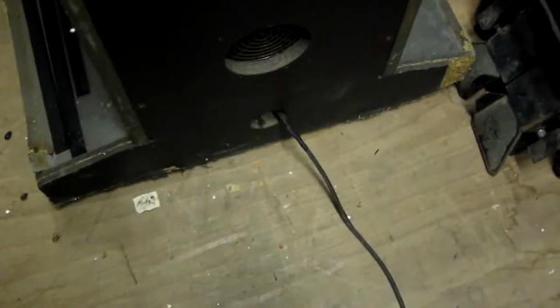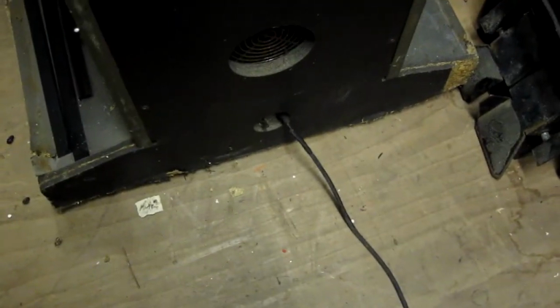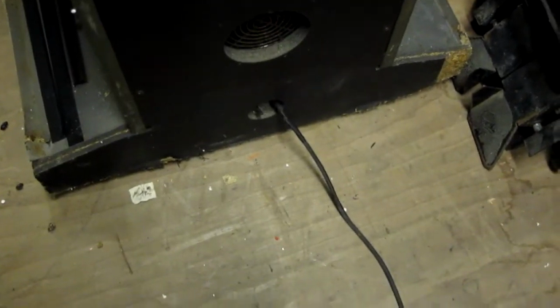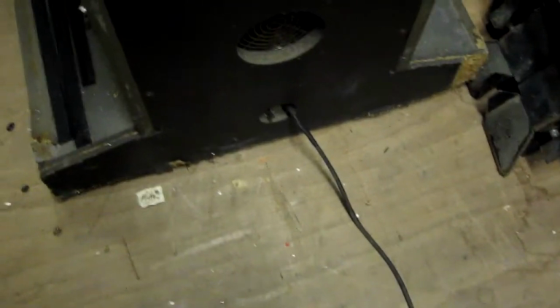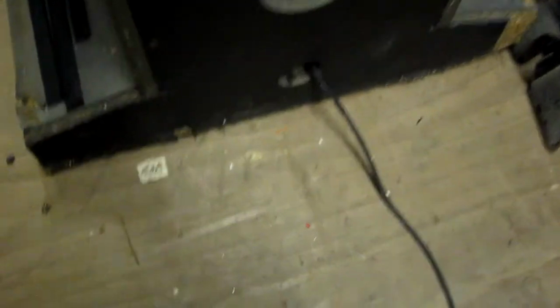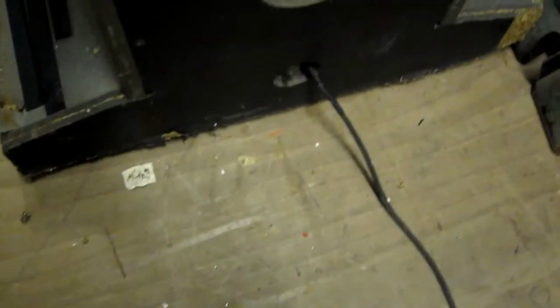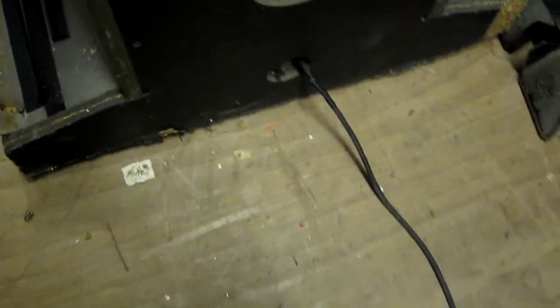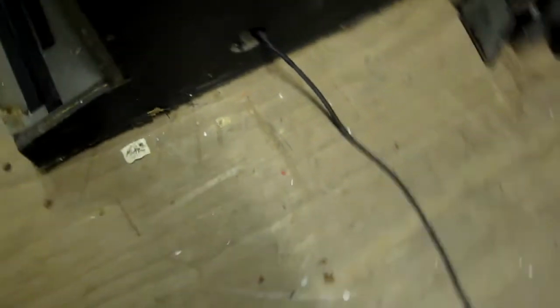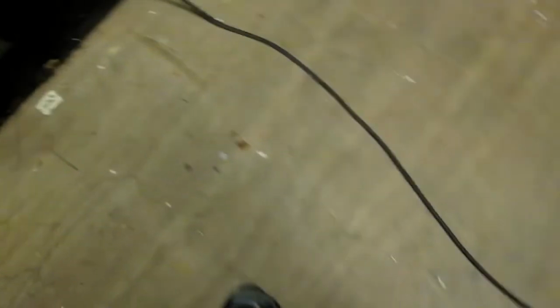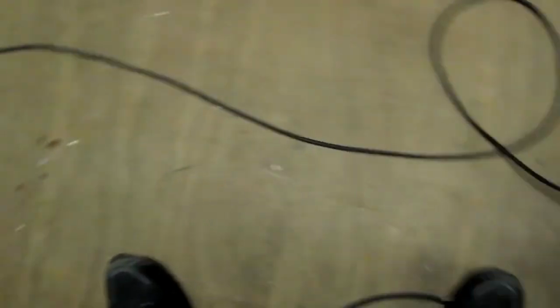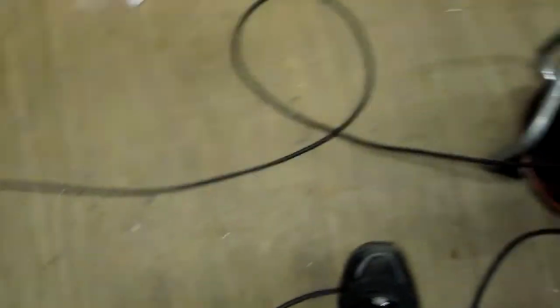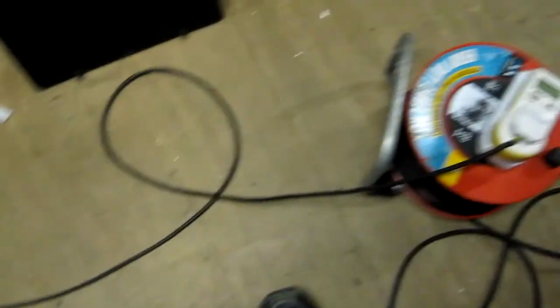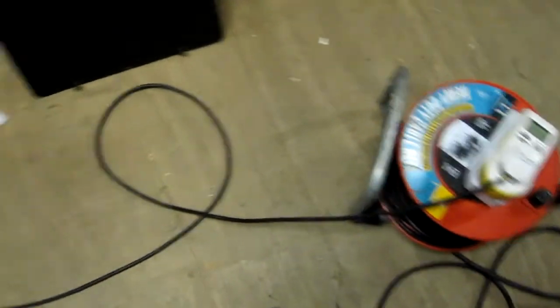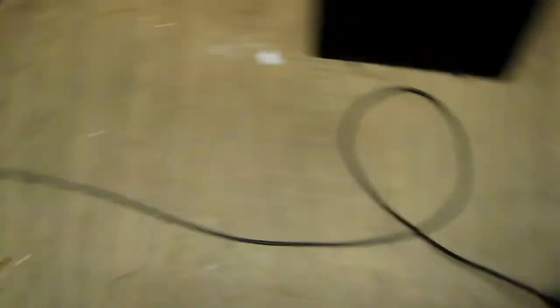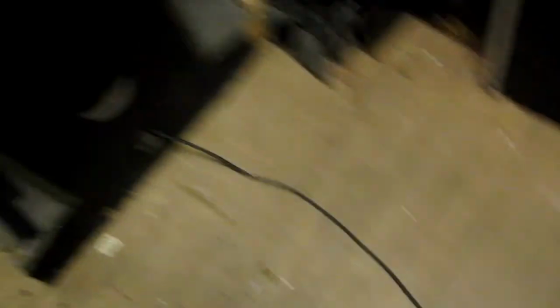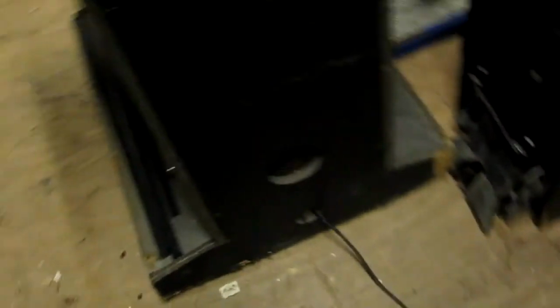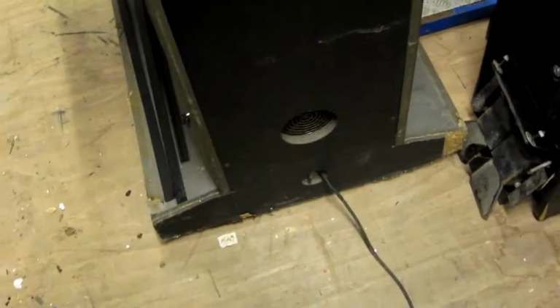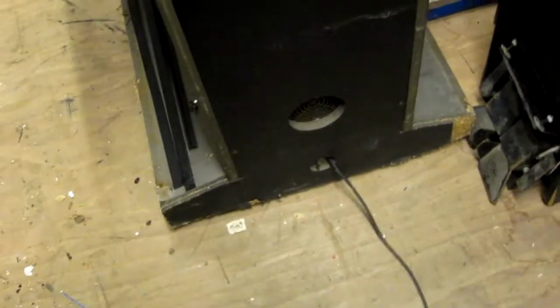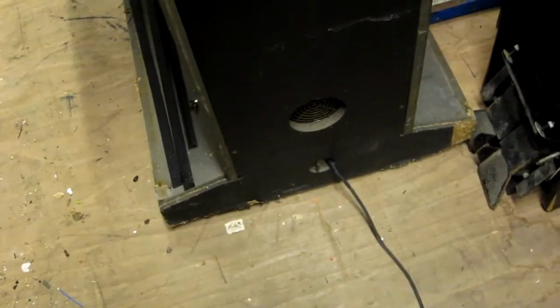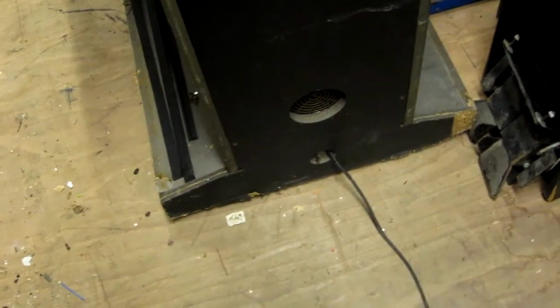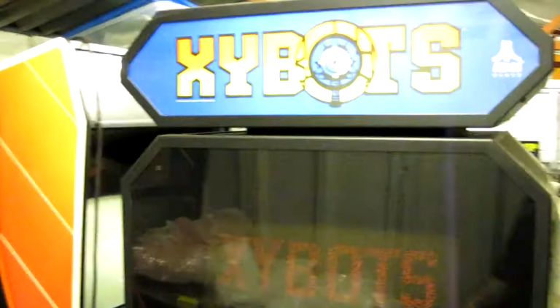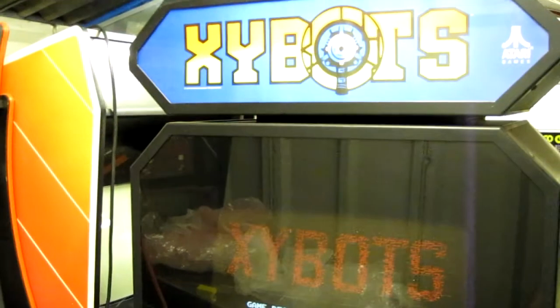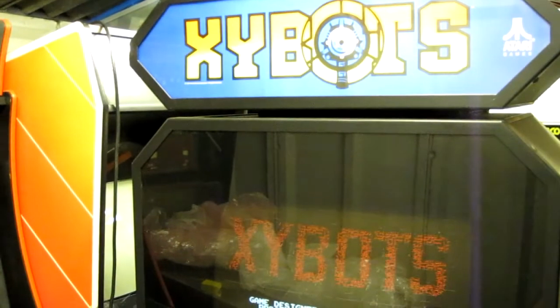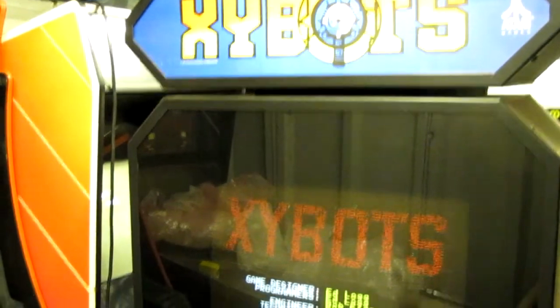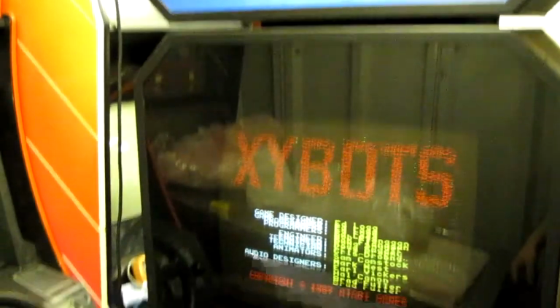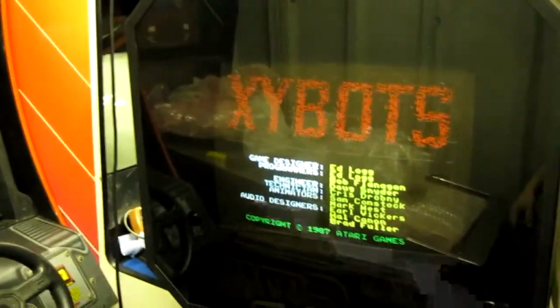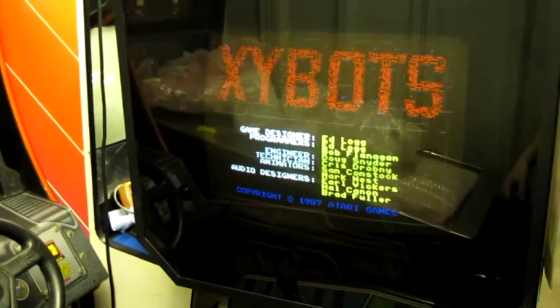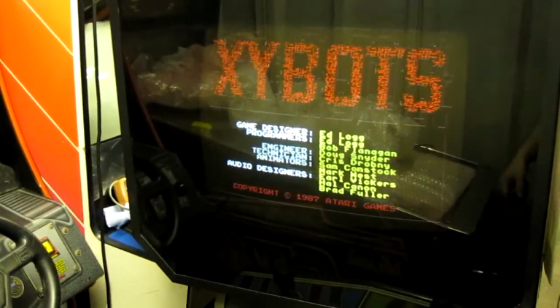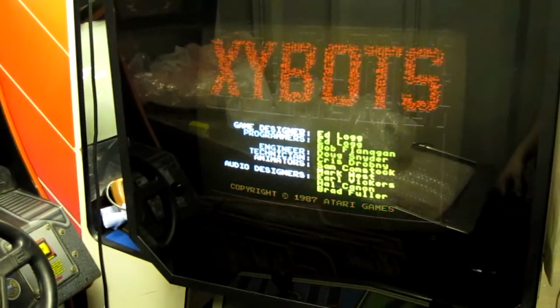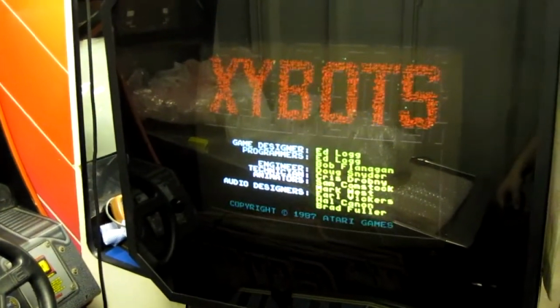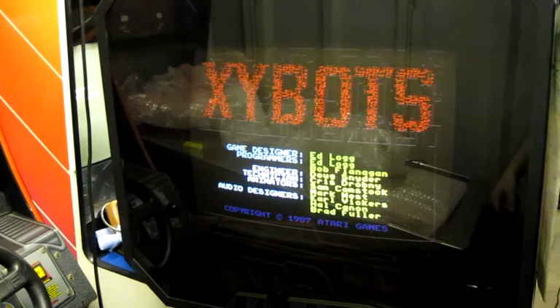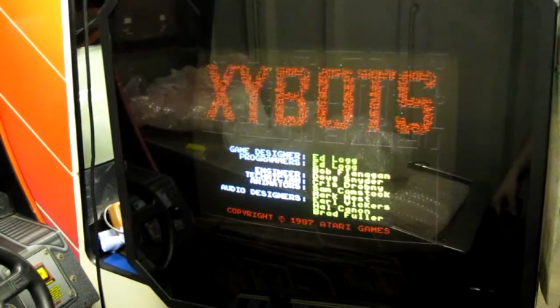I've just spotted that the mains lead has got some black tape round it — it's not in great condition, so I'm going to stick a new mains lead on that as well while I'm servicing this. And poor me, I'm going to have to spend a few minutes playtesting this — what a shame.